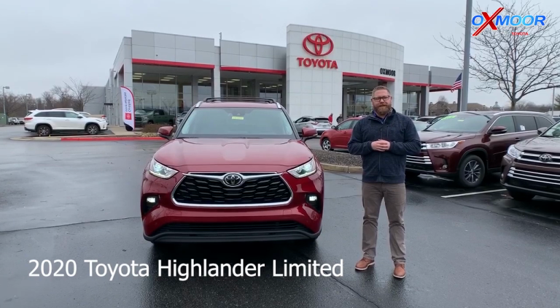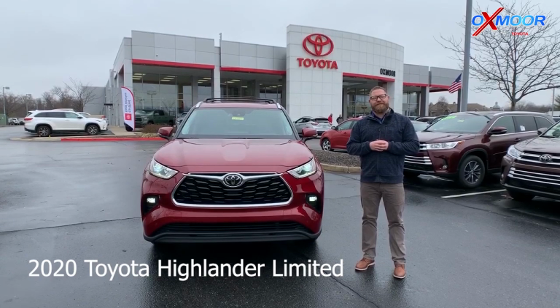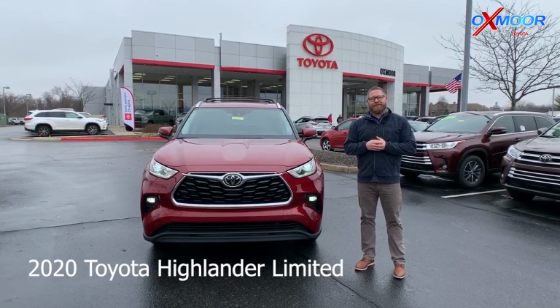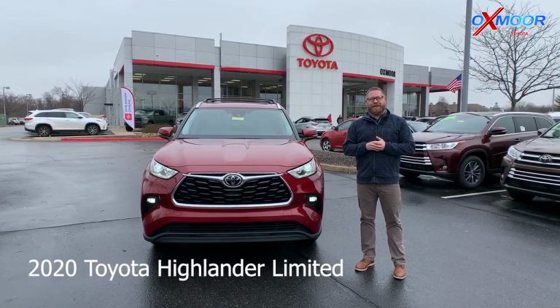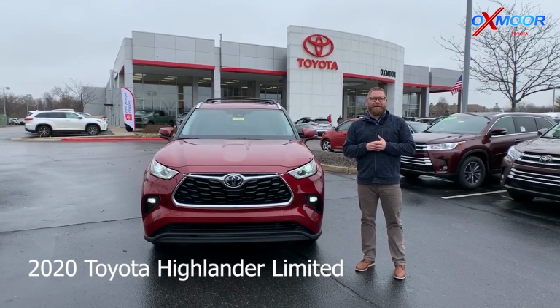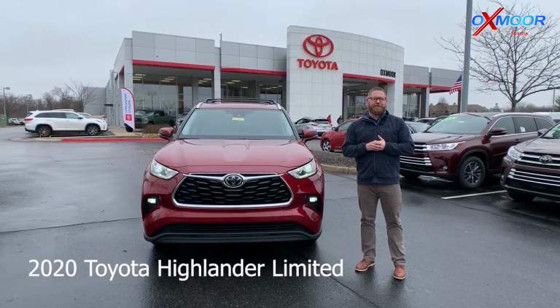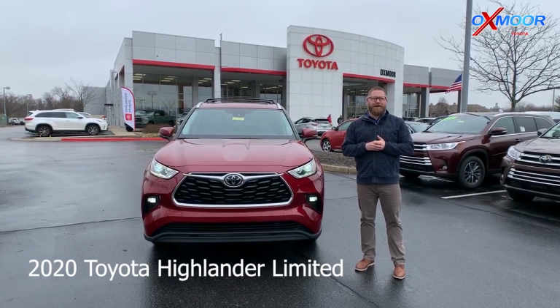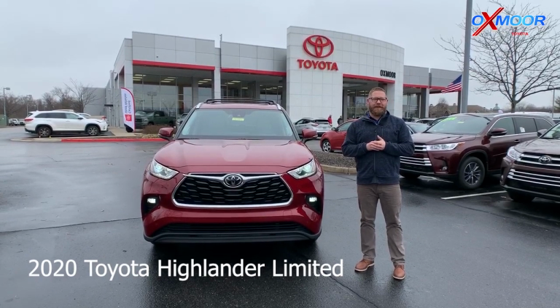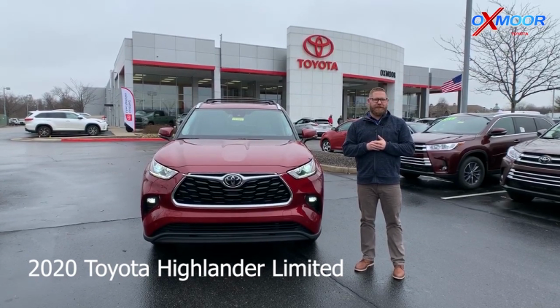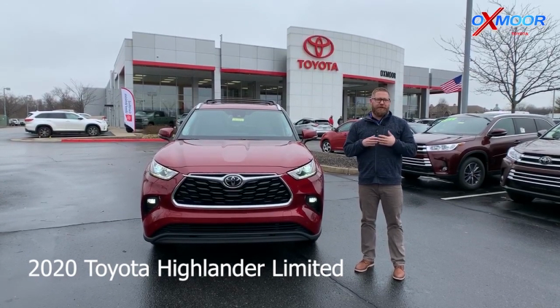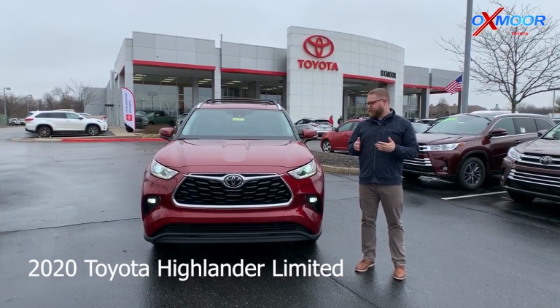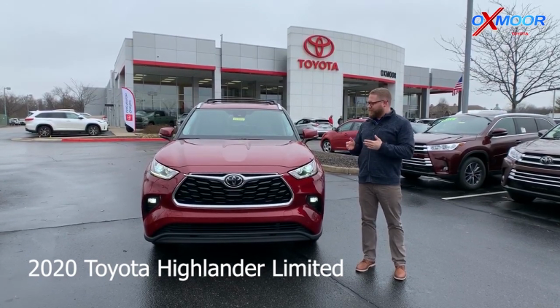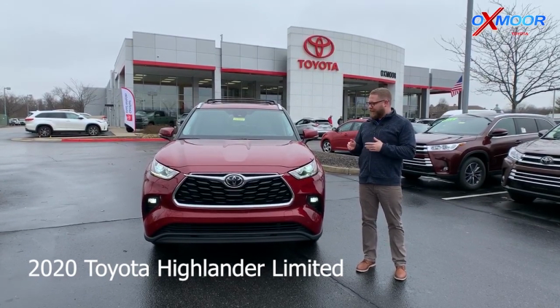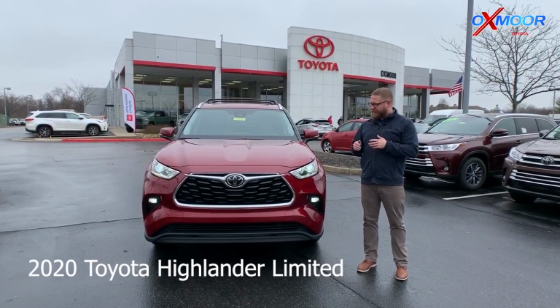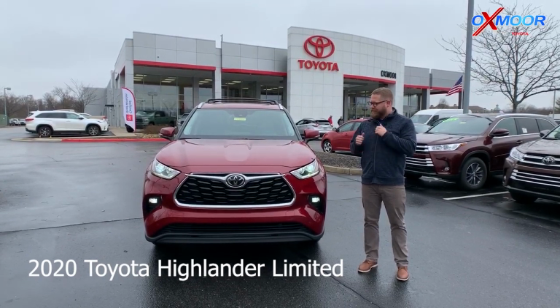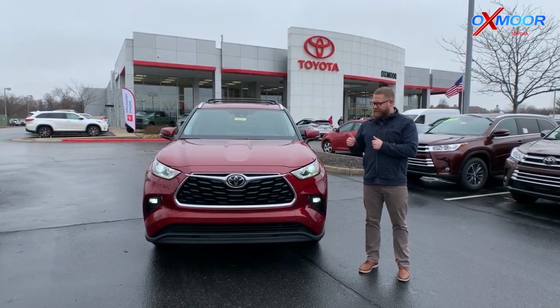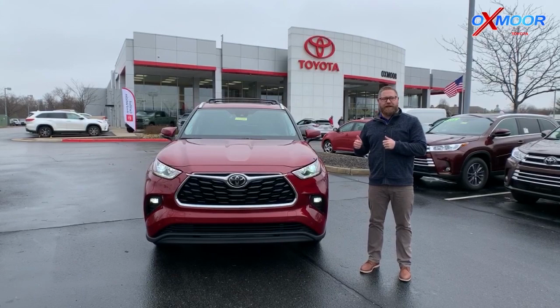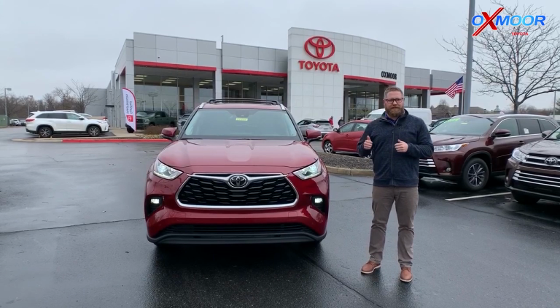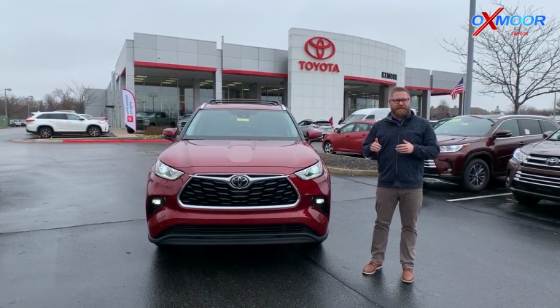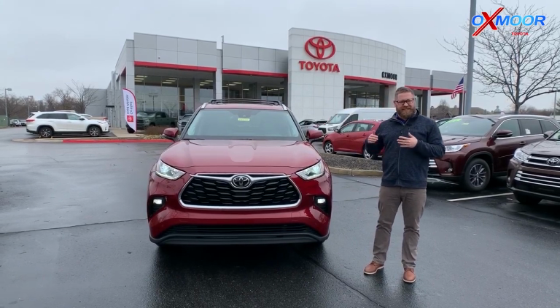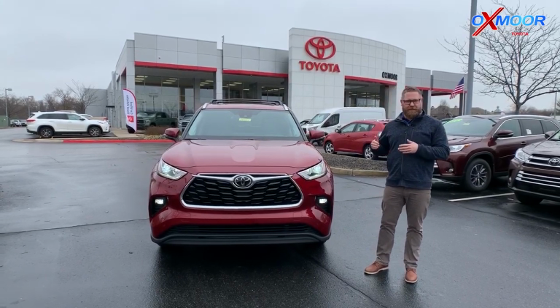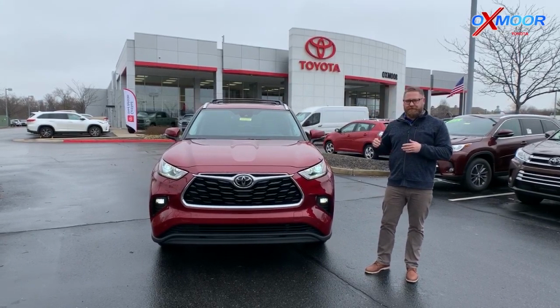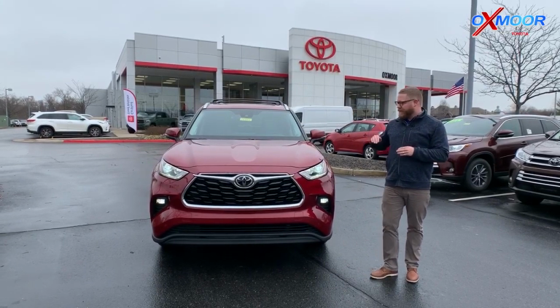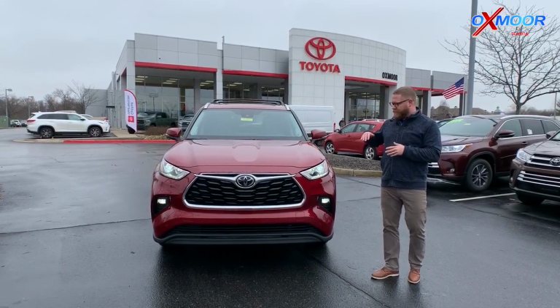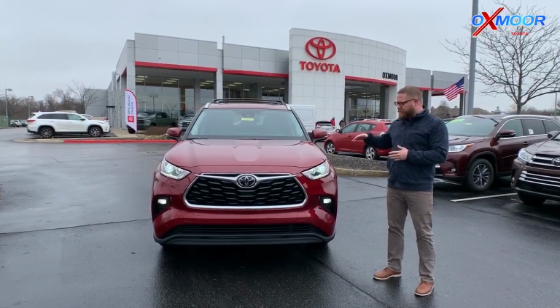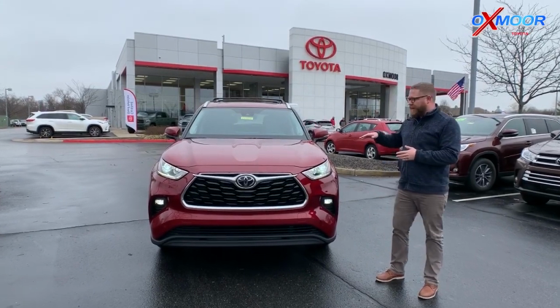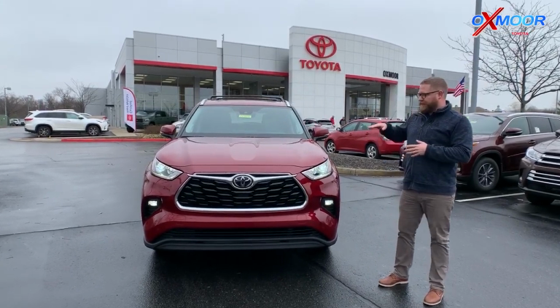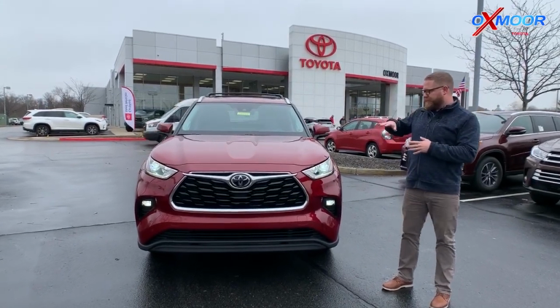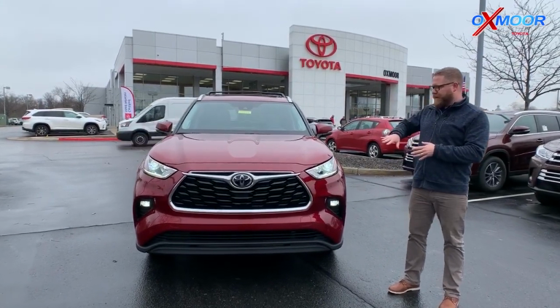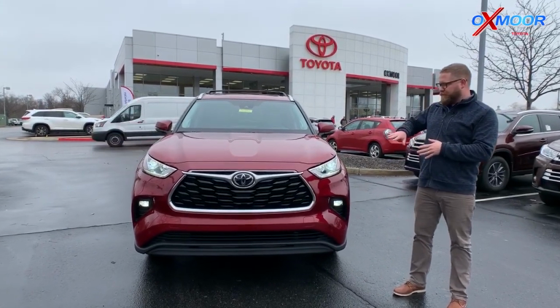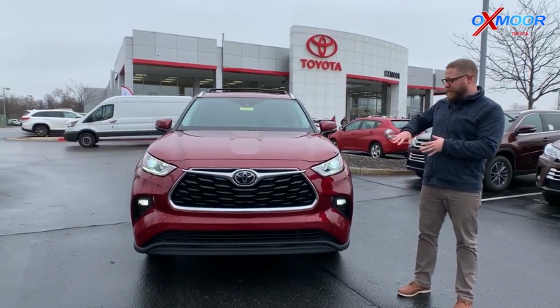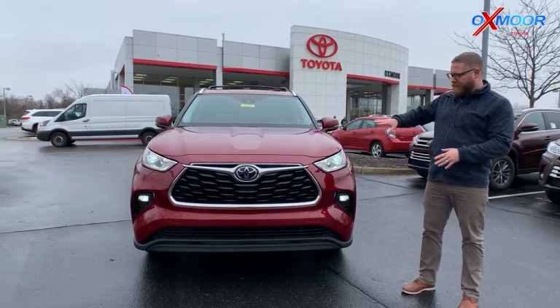Hey guys, Chuck Schumann here from Oxmoor Toyota, here to show you the new 2020 Highlander. Really excited about this thing. This is the Limited, and with the 2020 Highlander they did a complete upgrade.